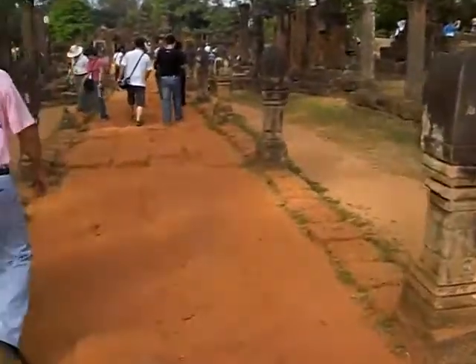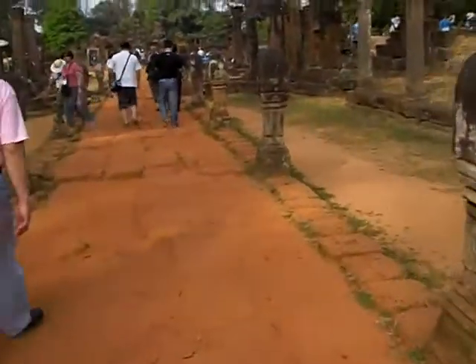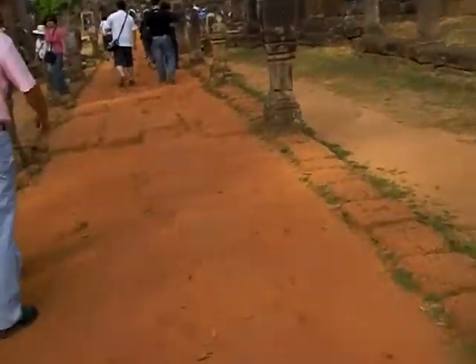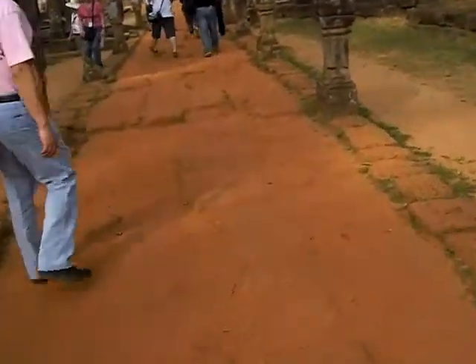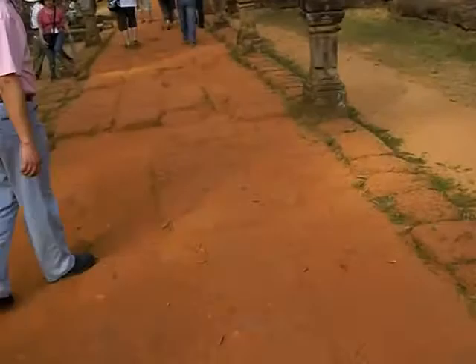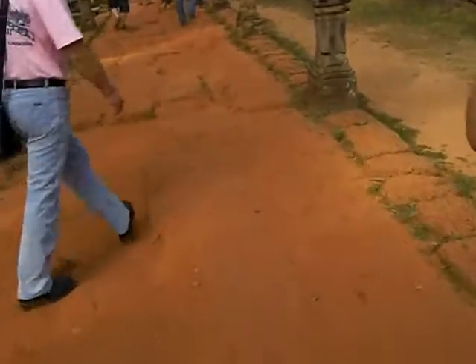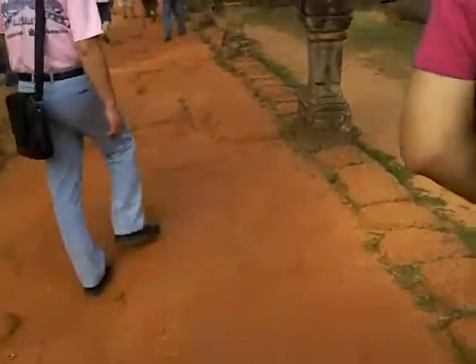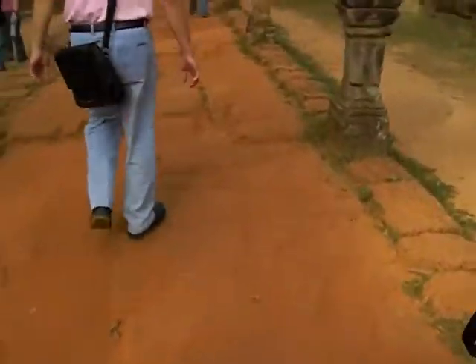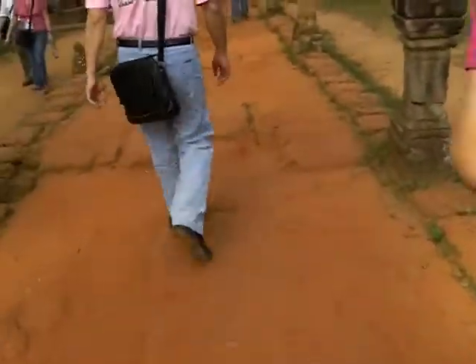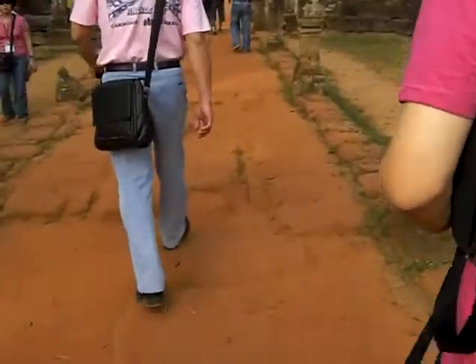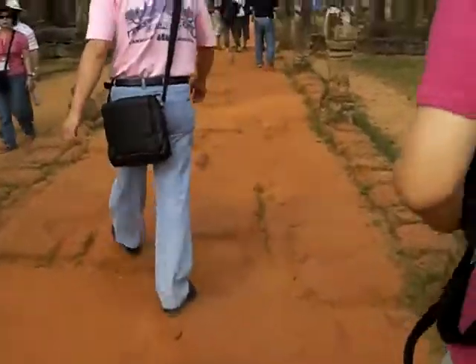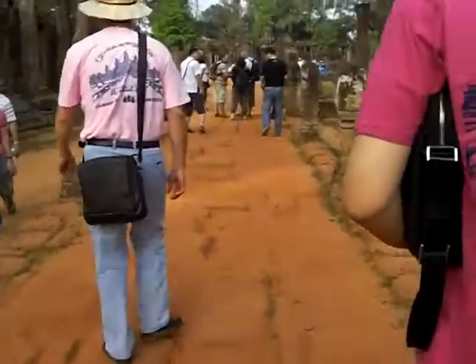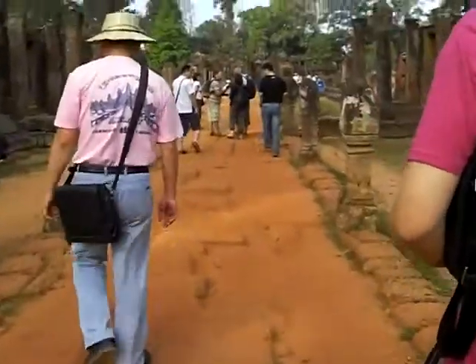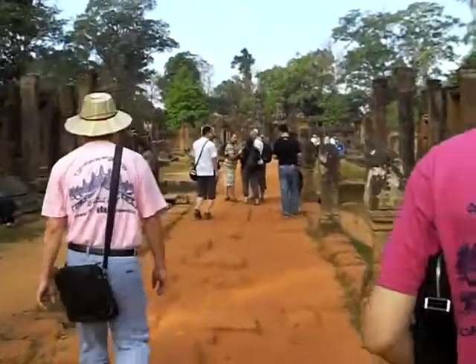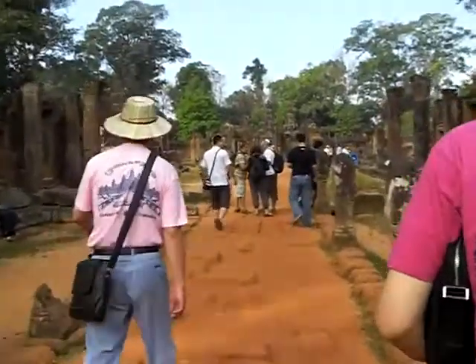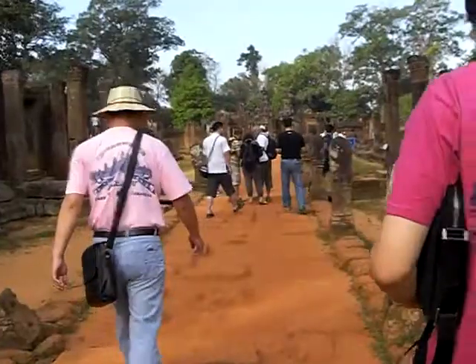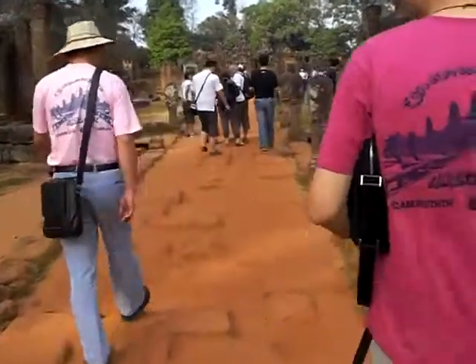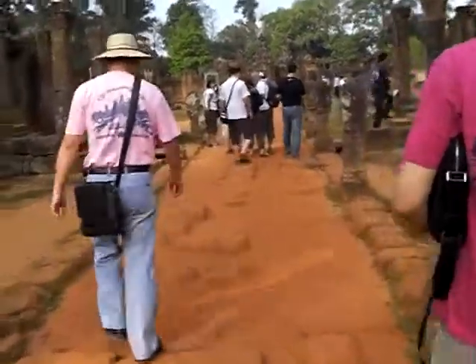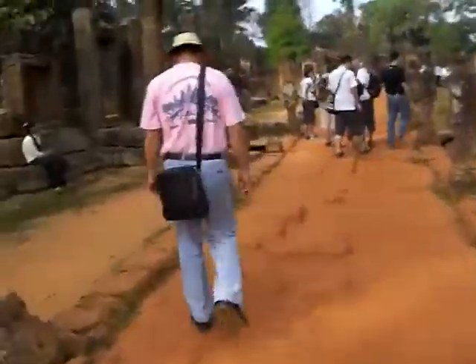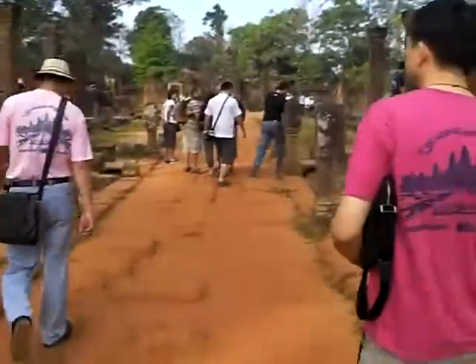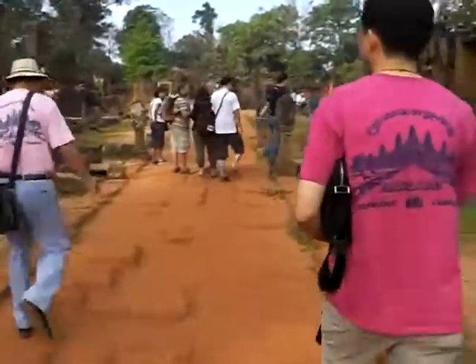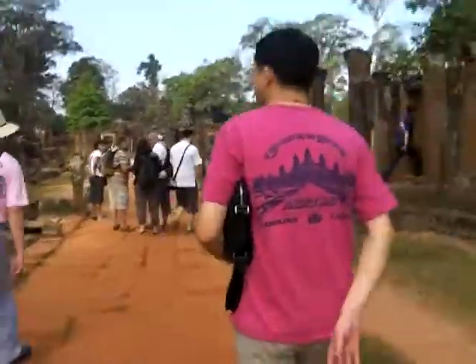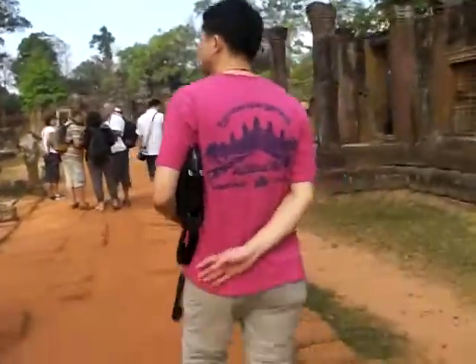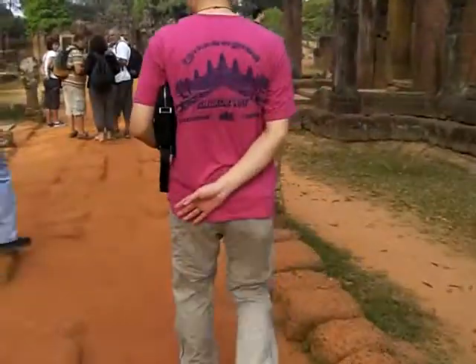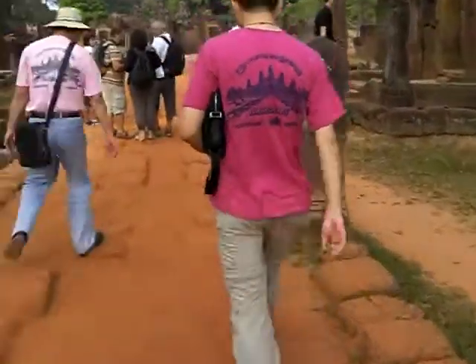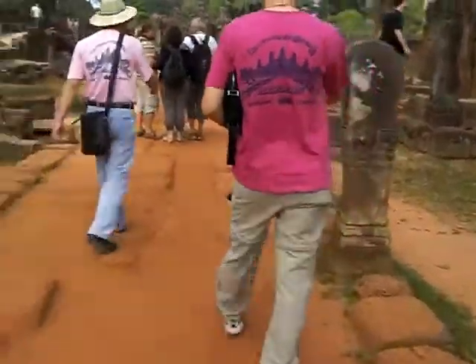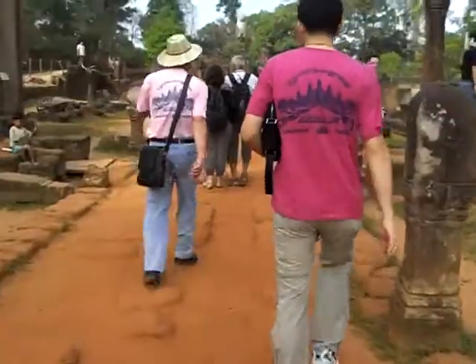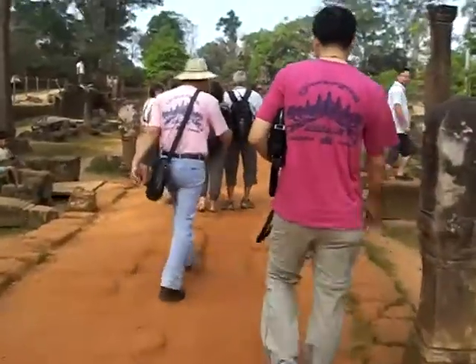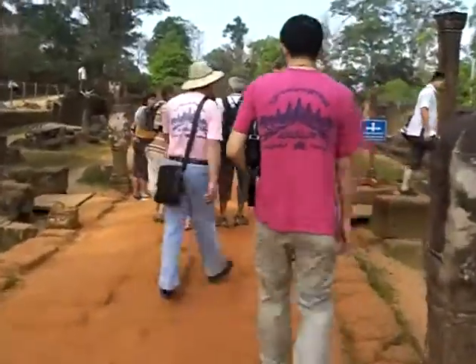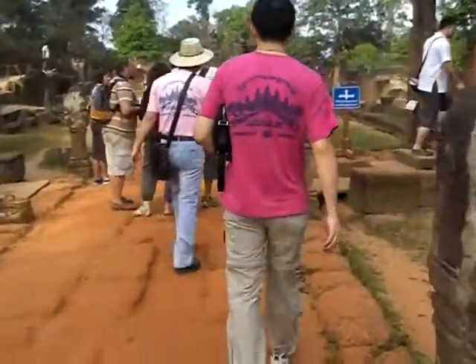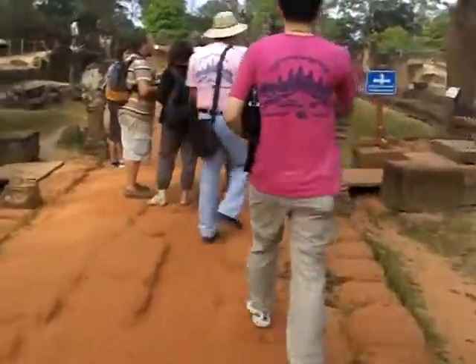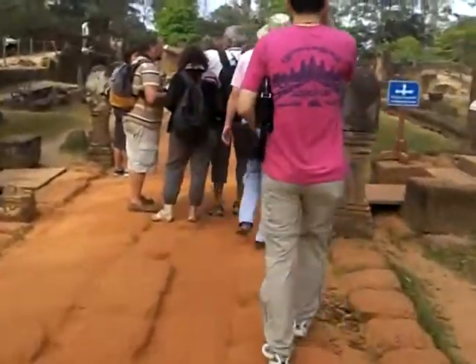This temple was first installed by French archaeologists in the year 1934. It was found in 1914, and it took almost 10 years to excavate.